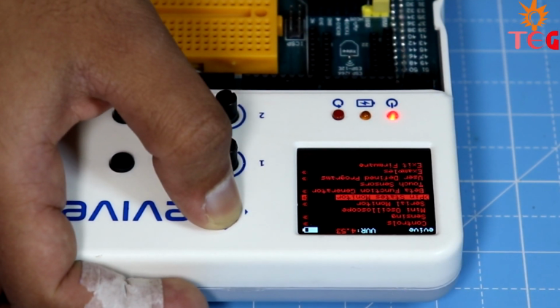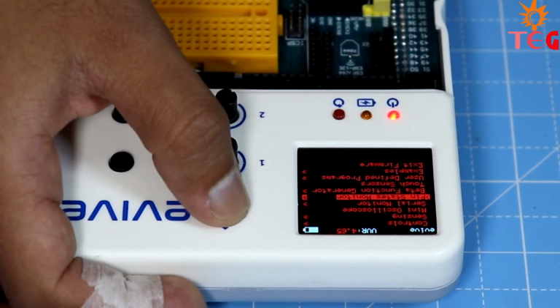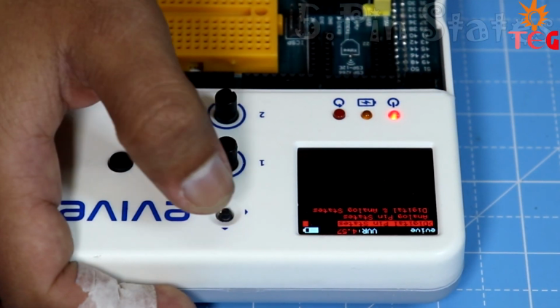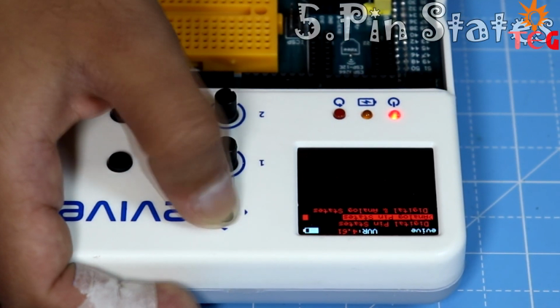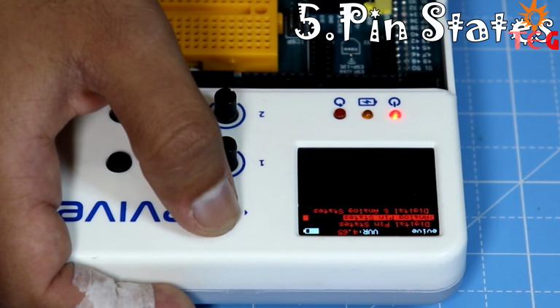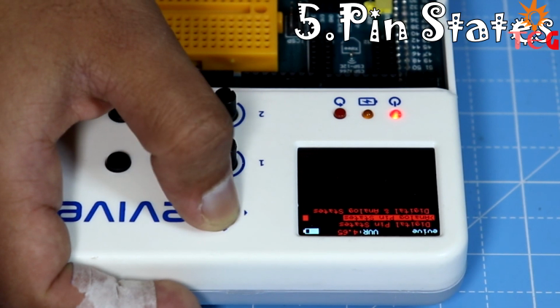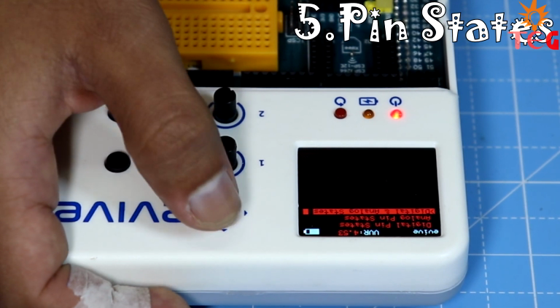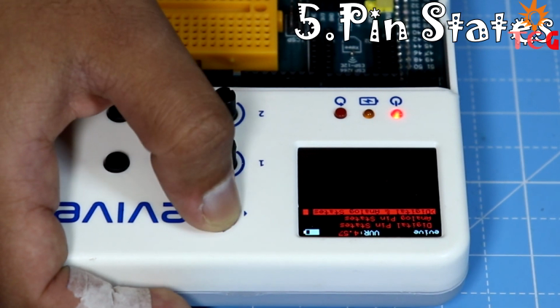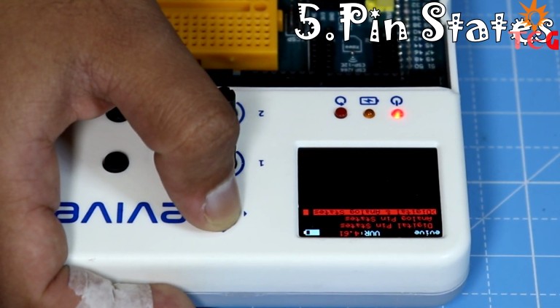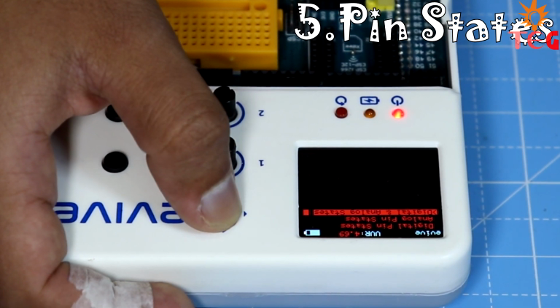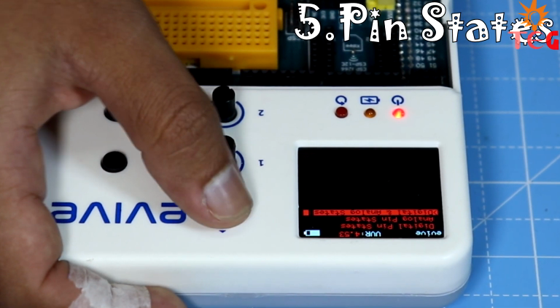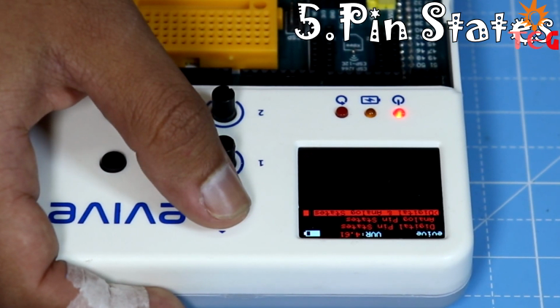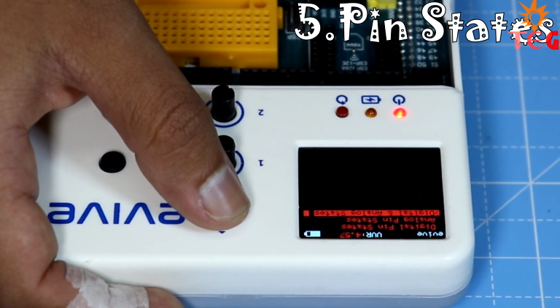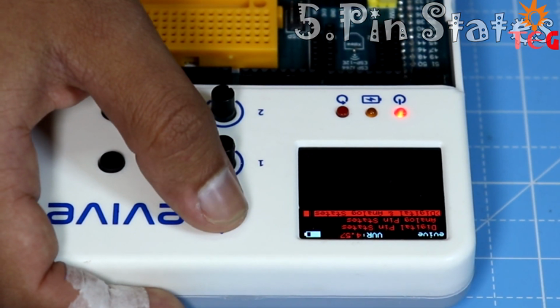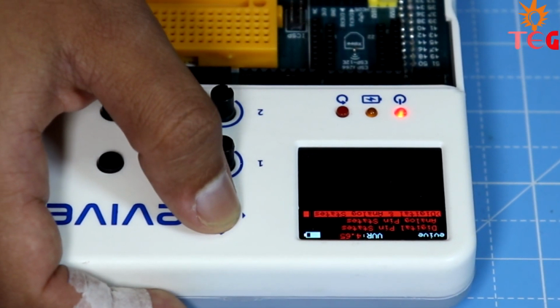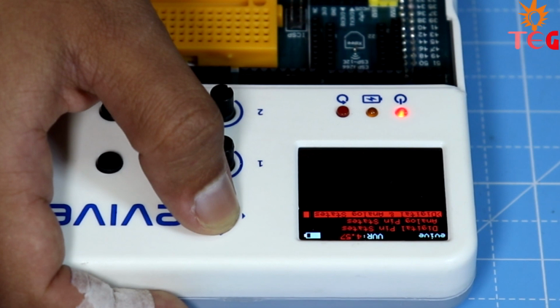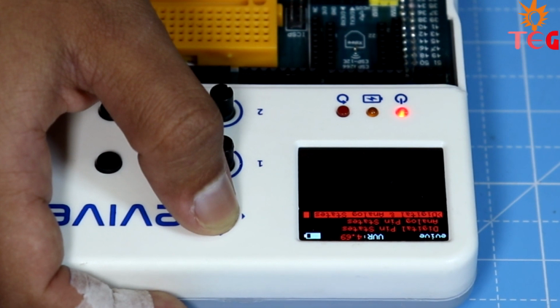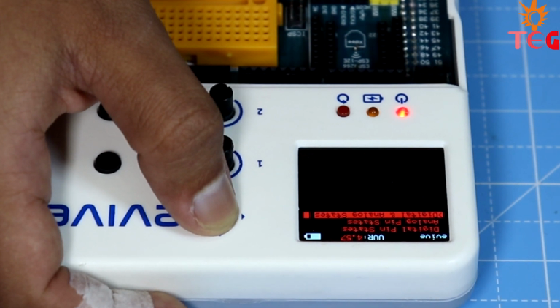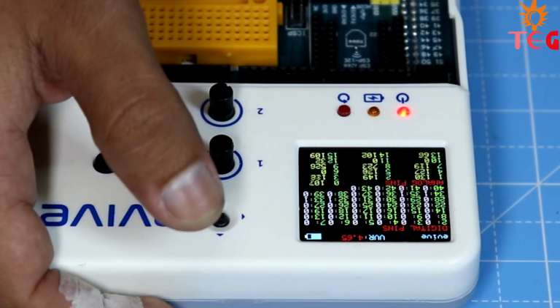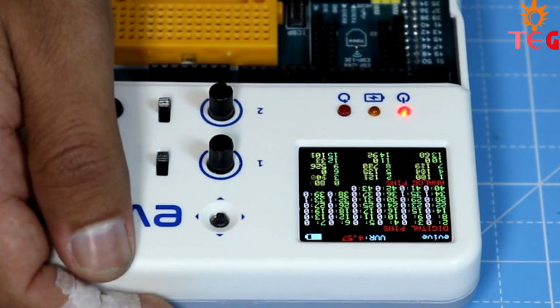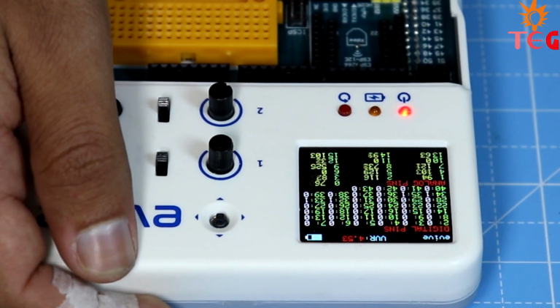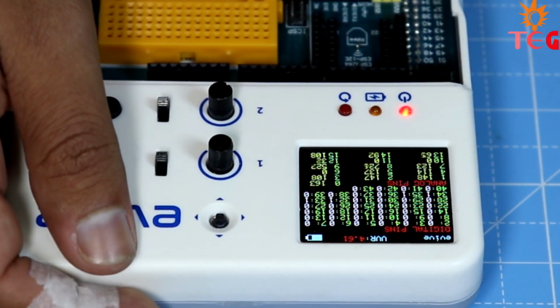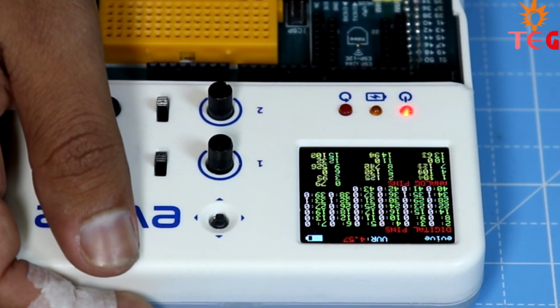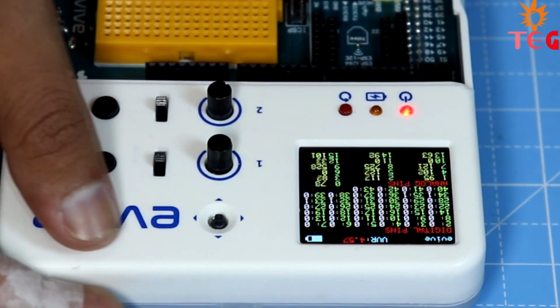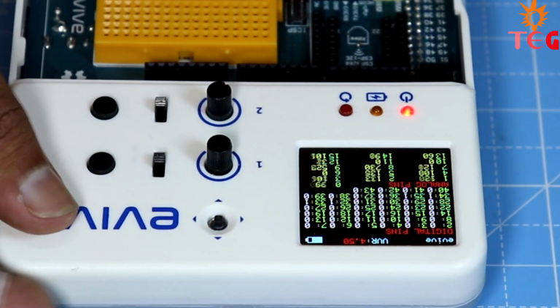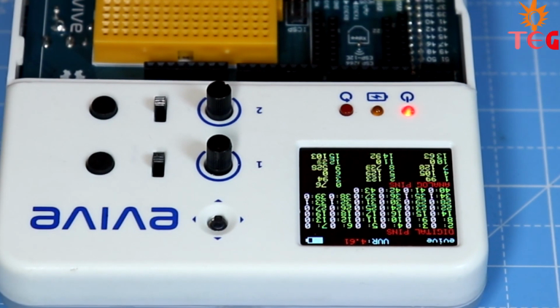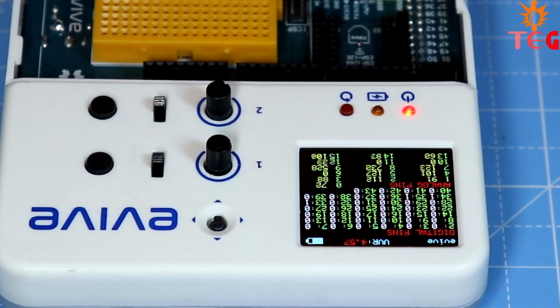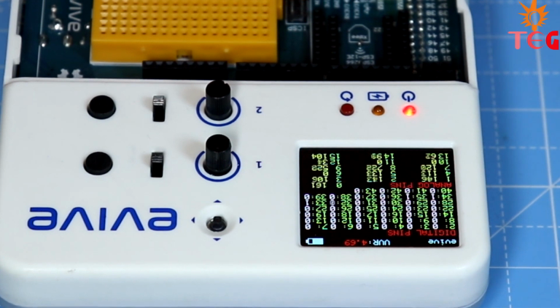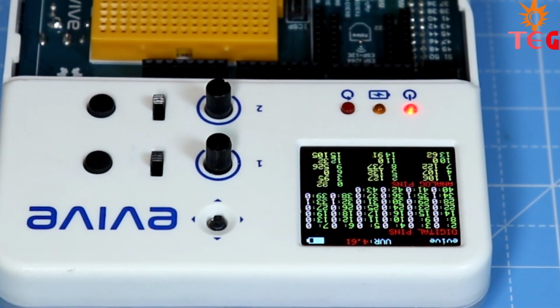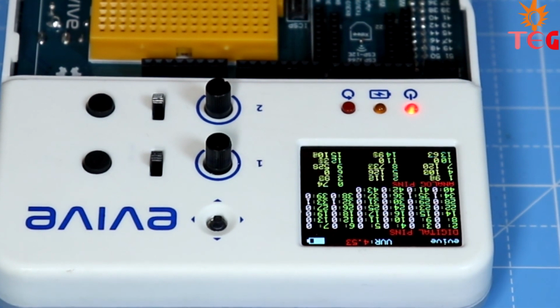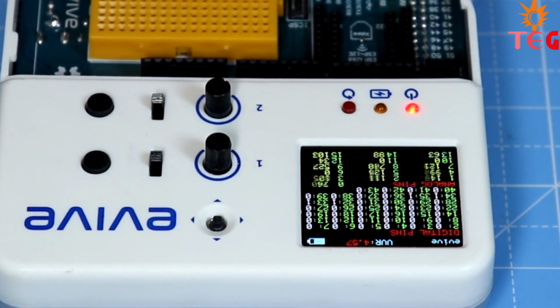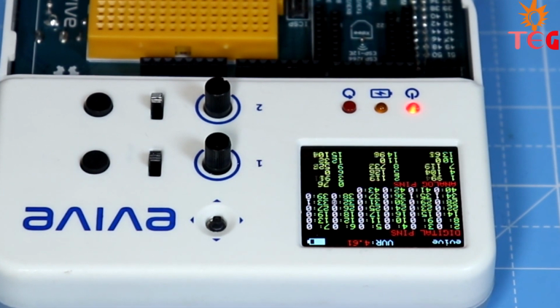One of the cool functions you will definitely love is that you can monitor the state of each of the pins of the Arduino Mega installed on Evive. On this screen, you can not only see the states of all 43 digital pins, but also 15 analog pins.